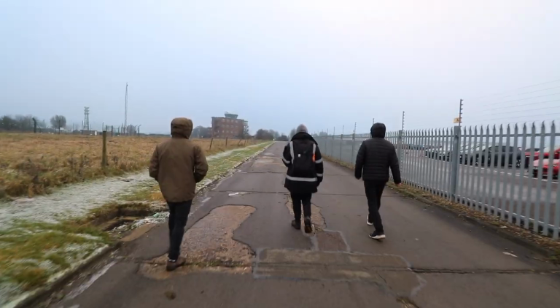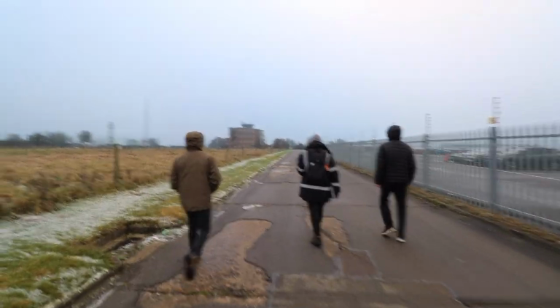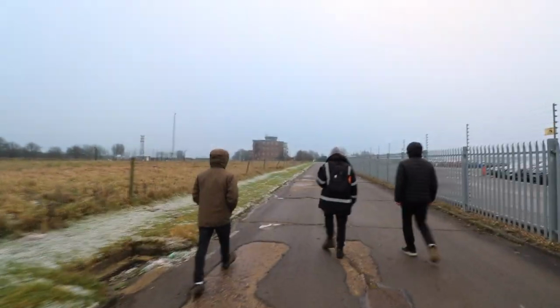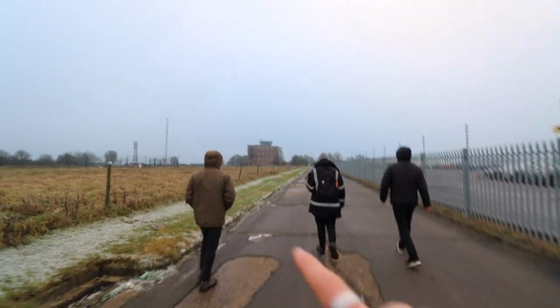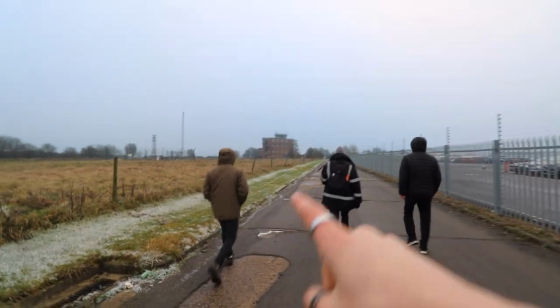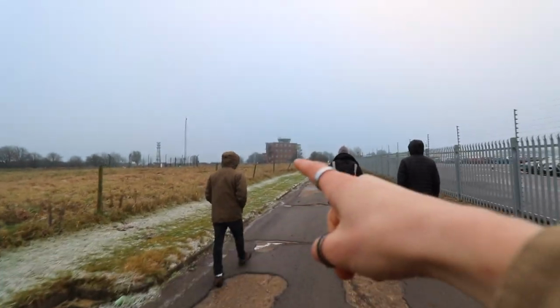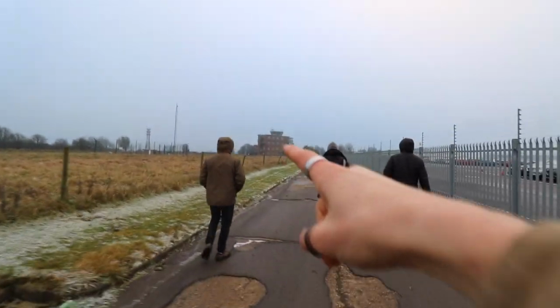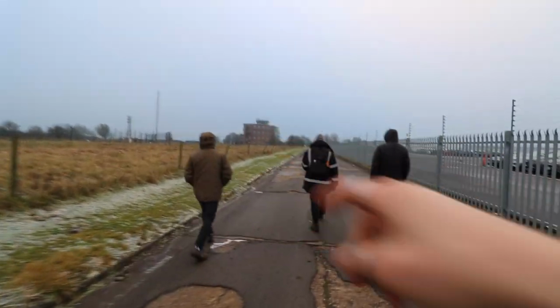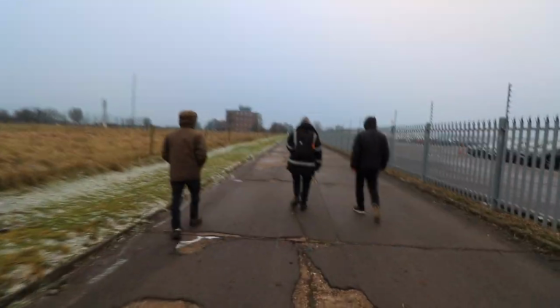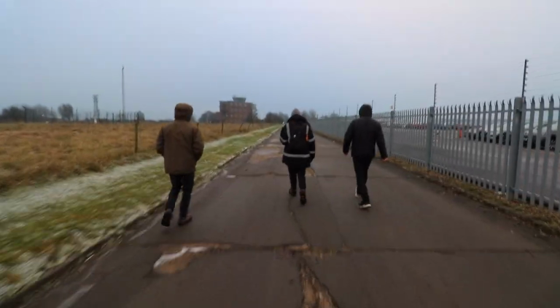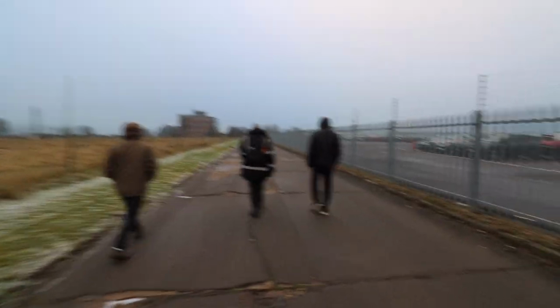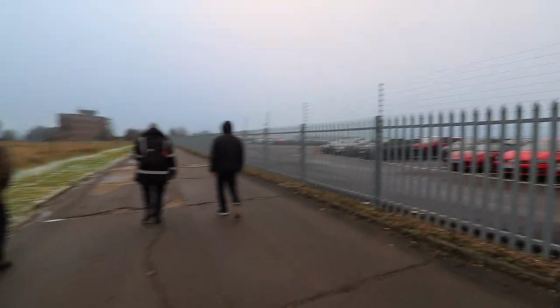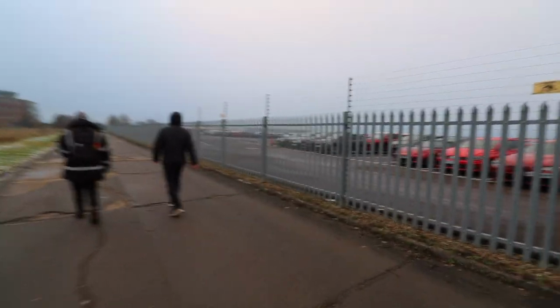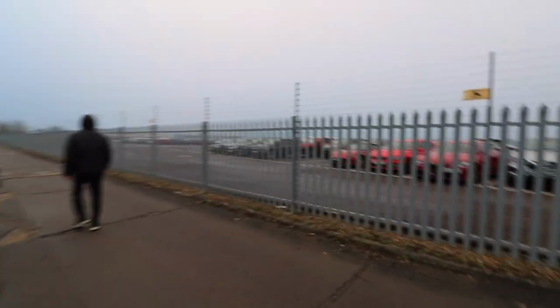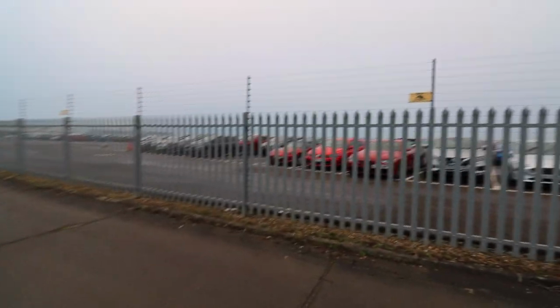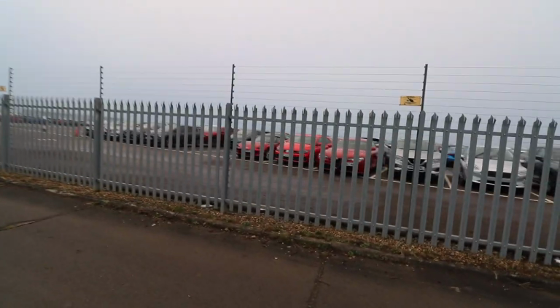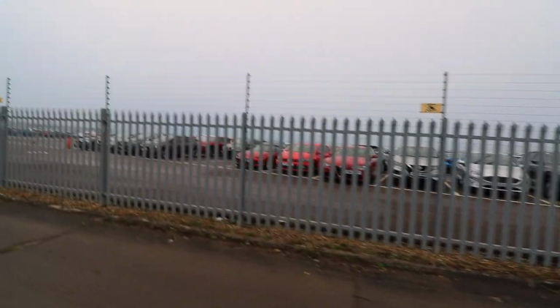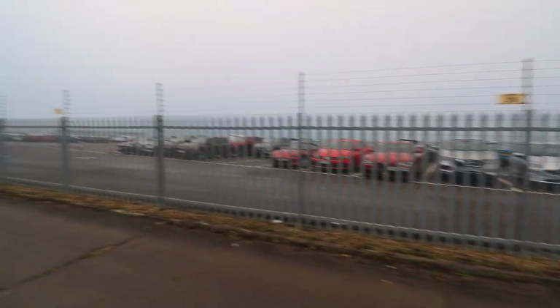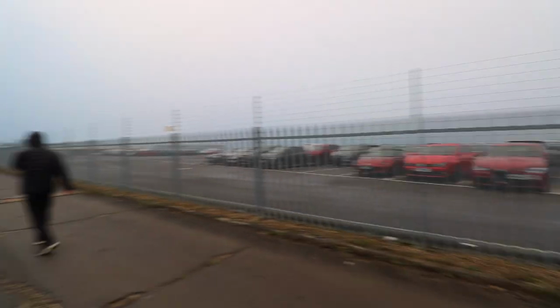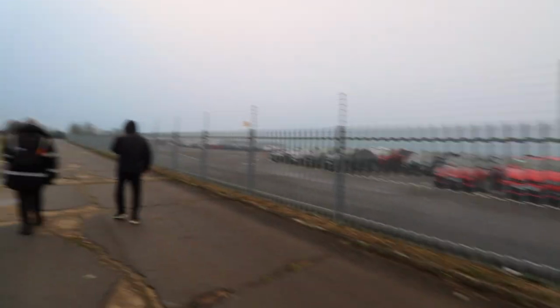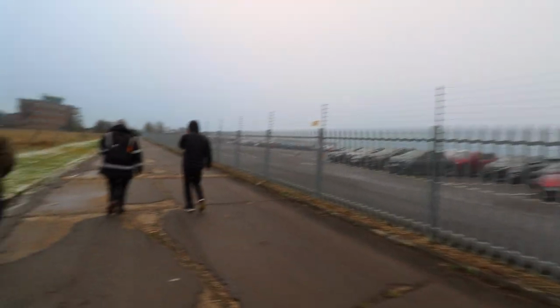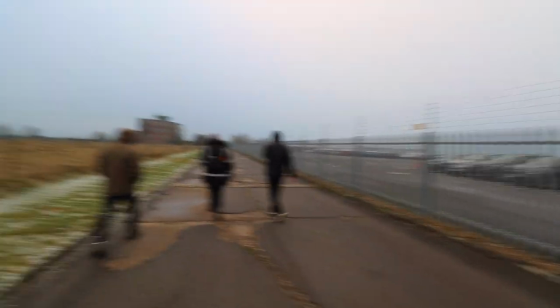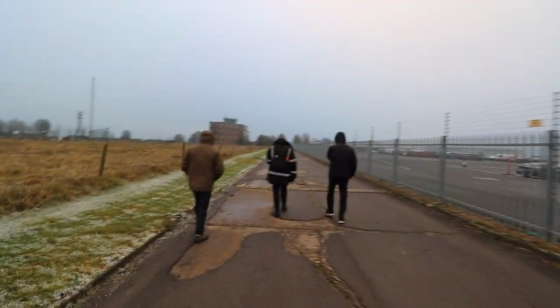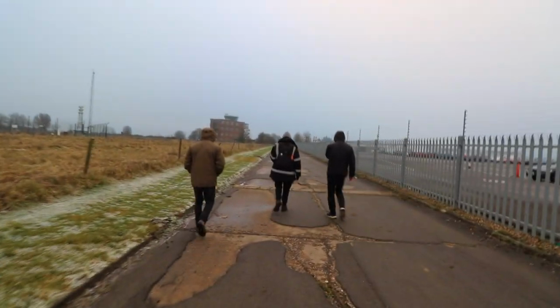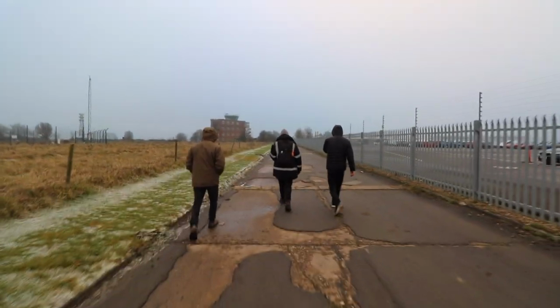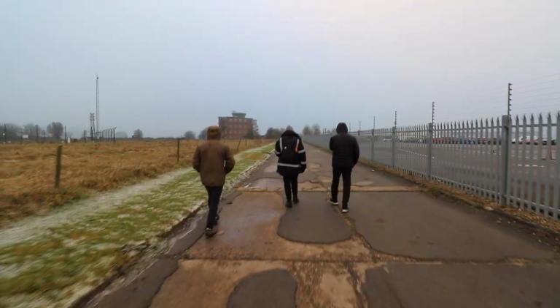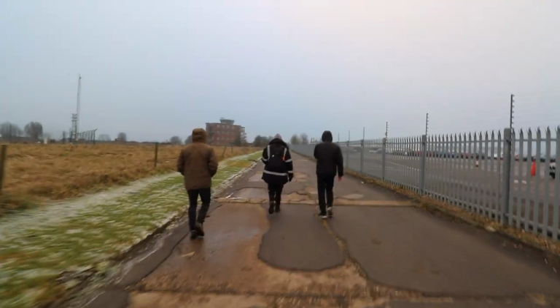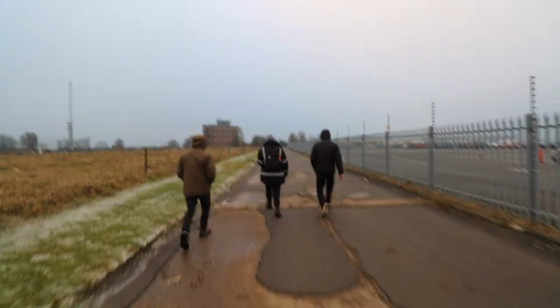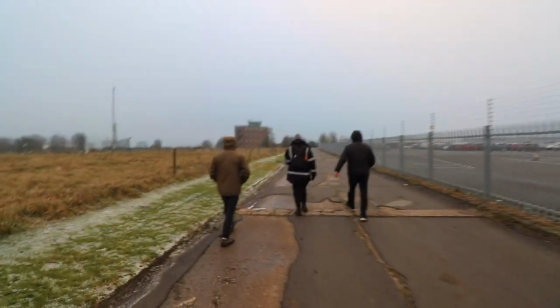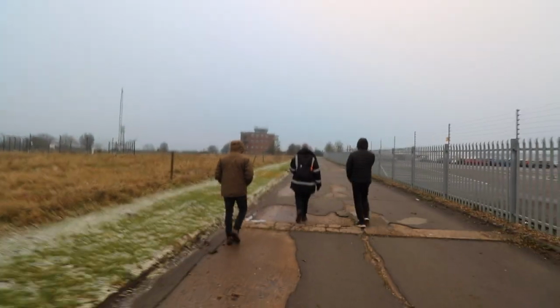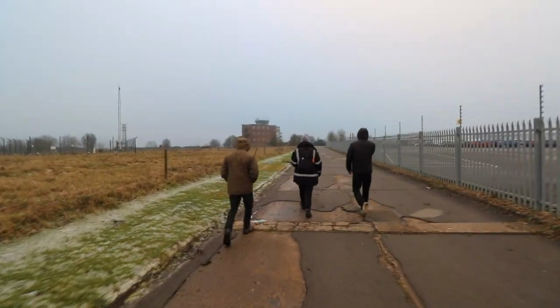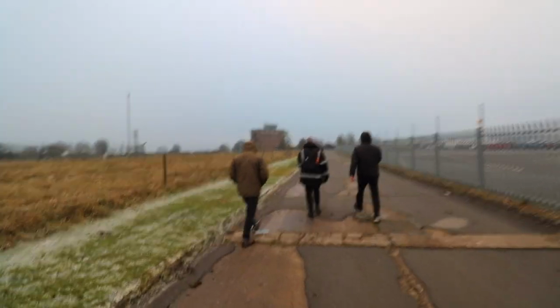We're just approaching the air control tower now. We've got to be quiet because this is an active lot and there's security, so we don't really want to deal with them. But yeah, we're nearly there now.